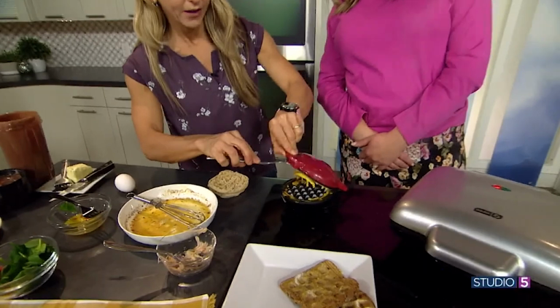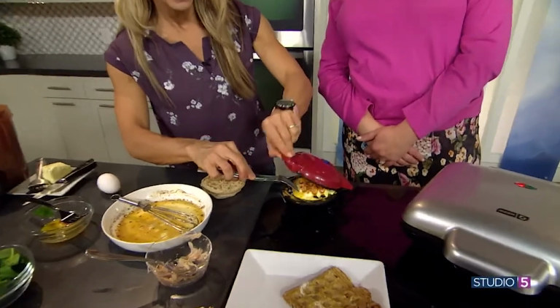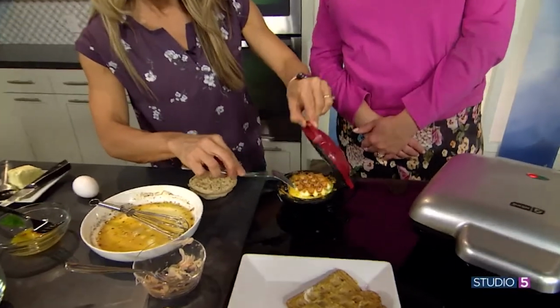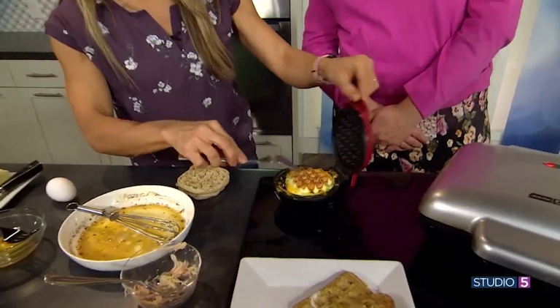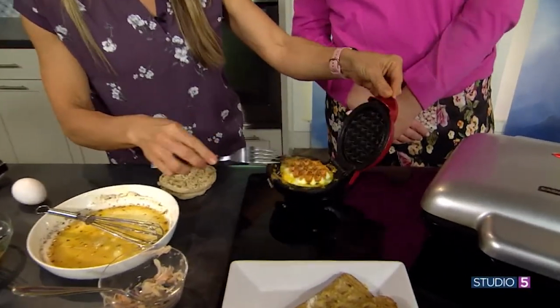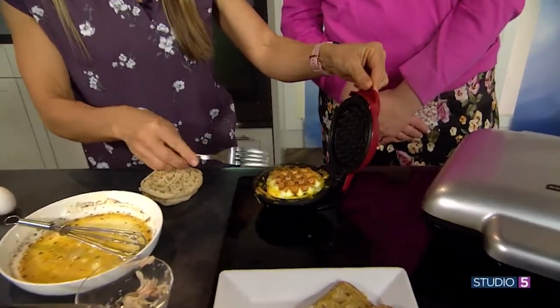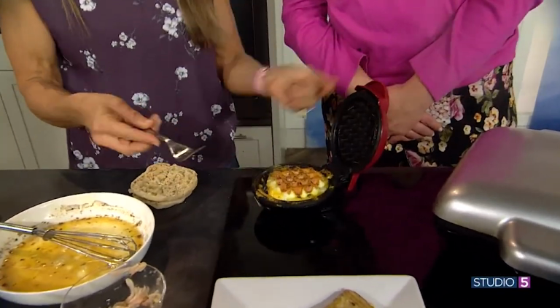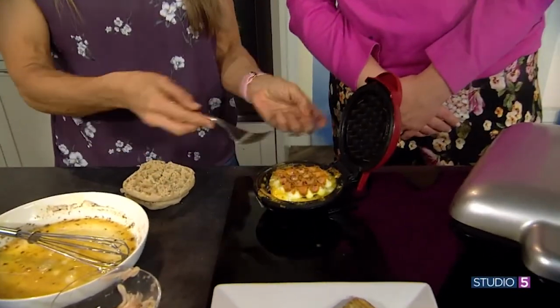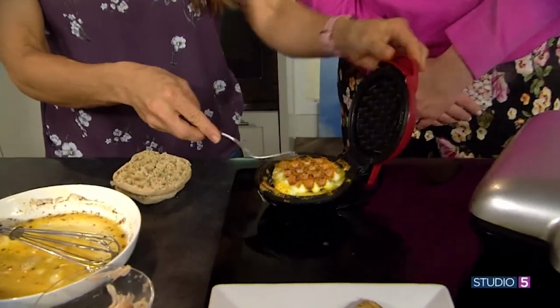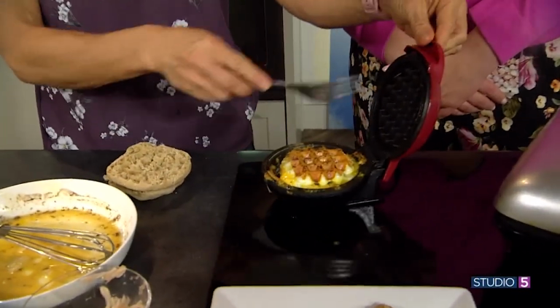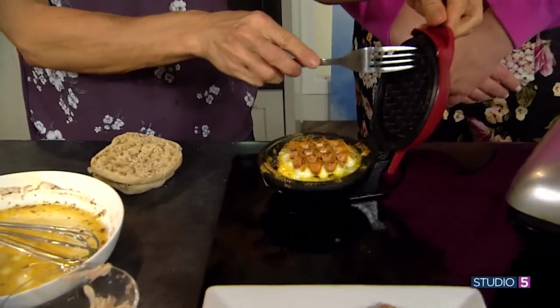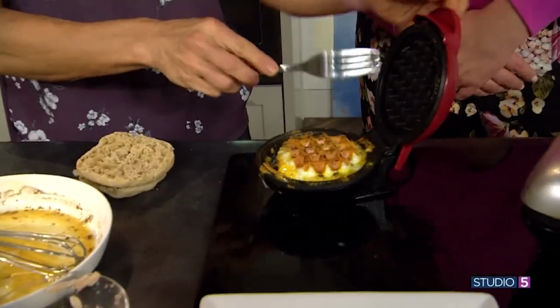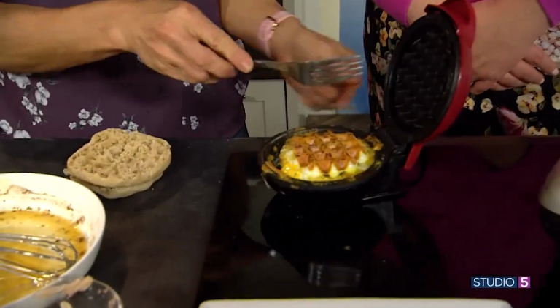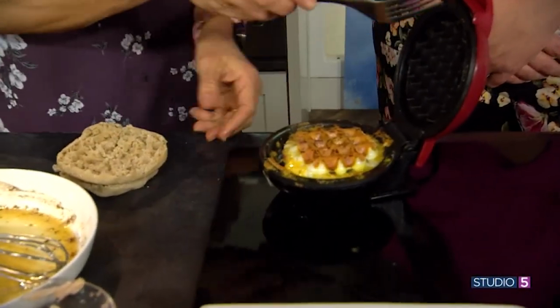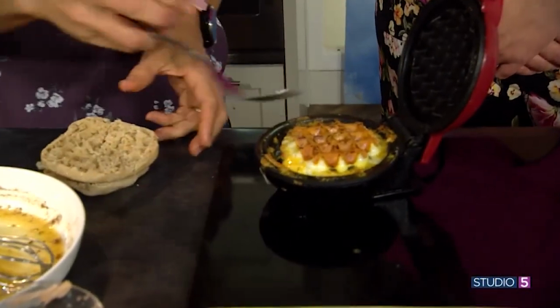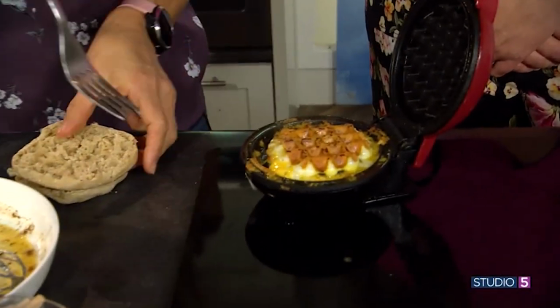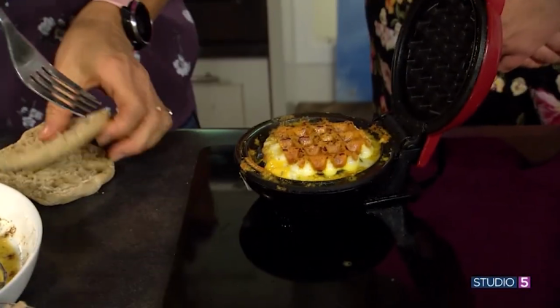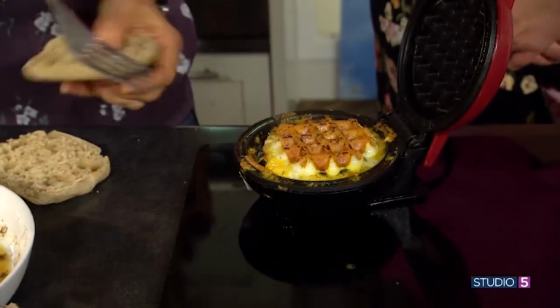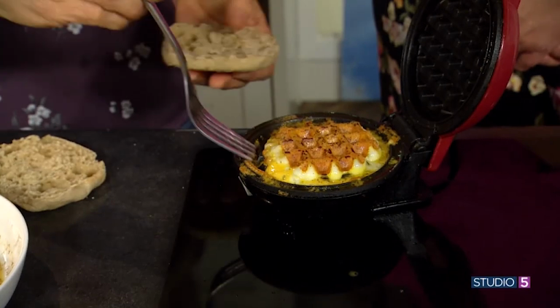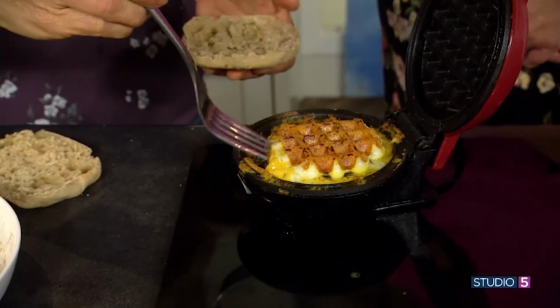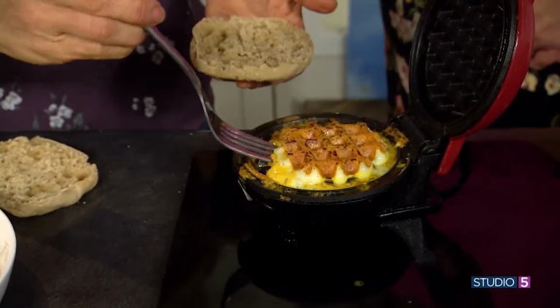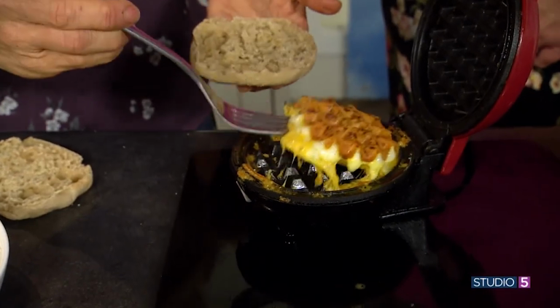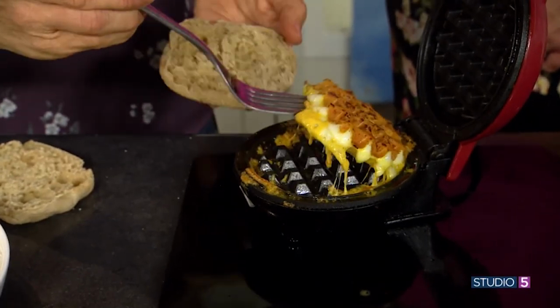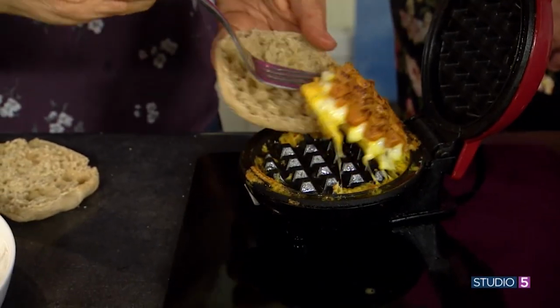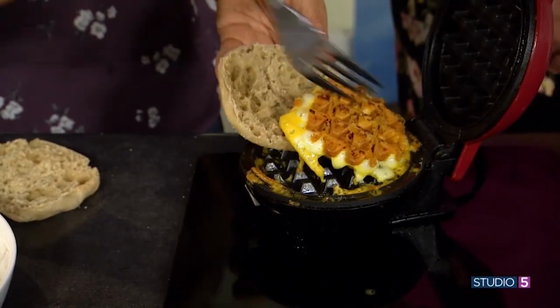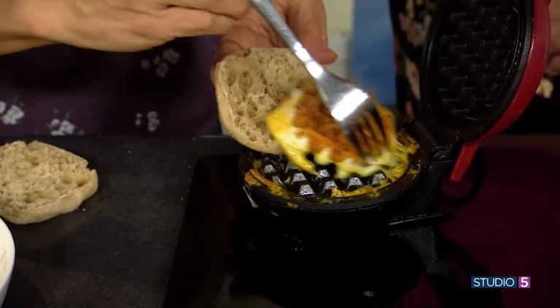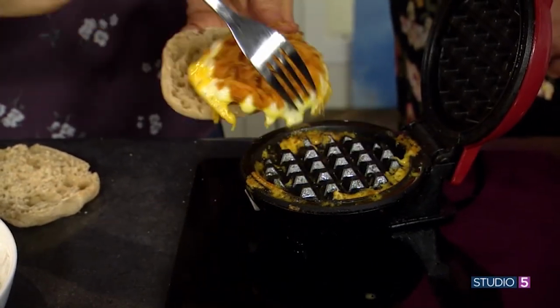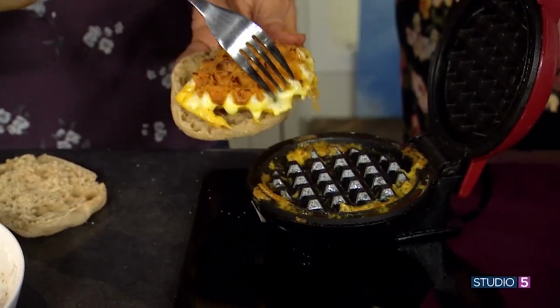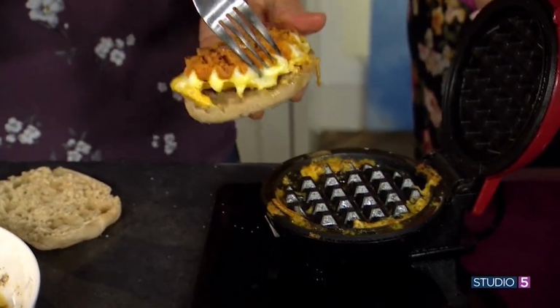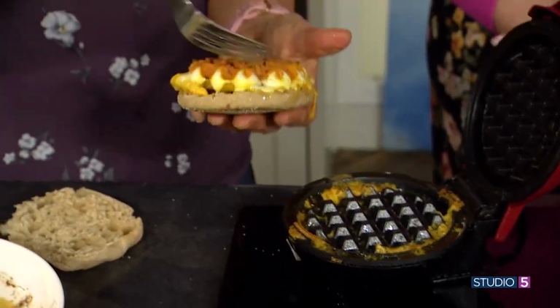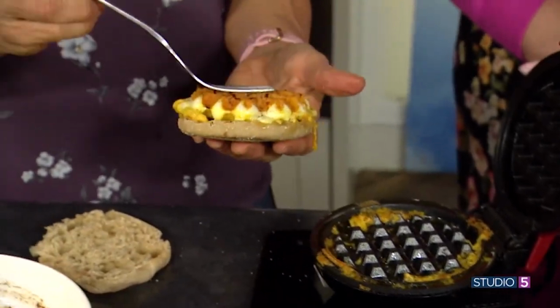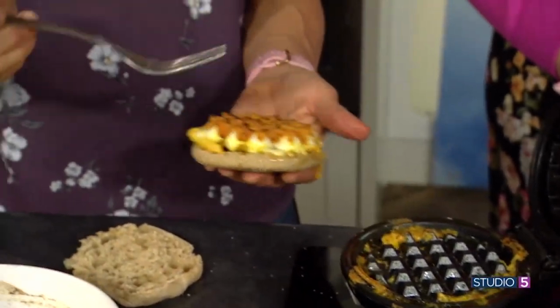You told me it wouldn't stick — look at that! It comes out pretty clean off the top. A cheesy egg that you're going to put on a biscuit — what a cheesy egg!